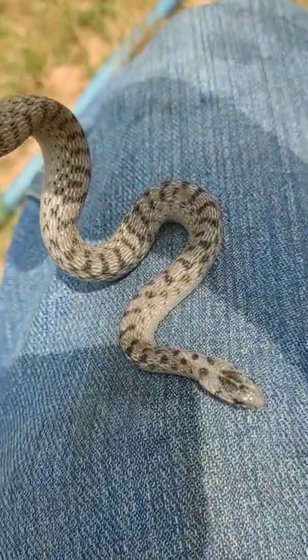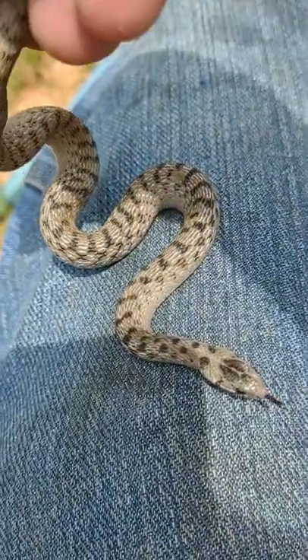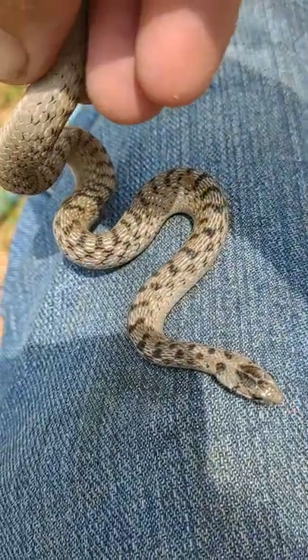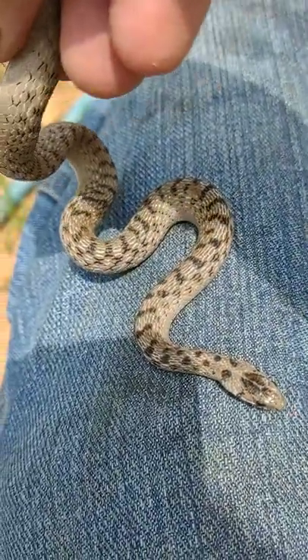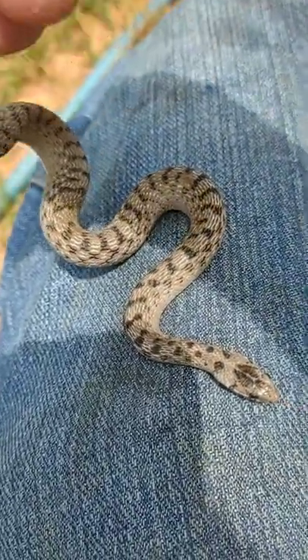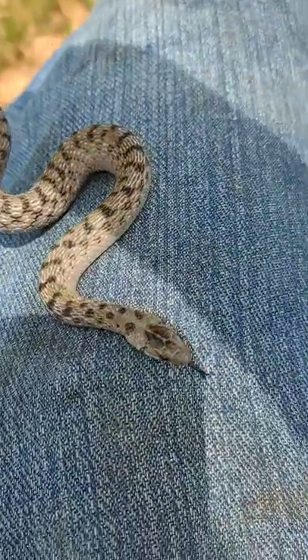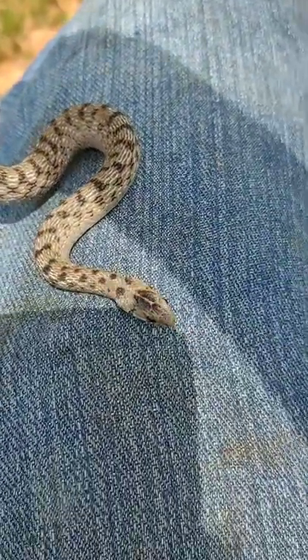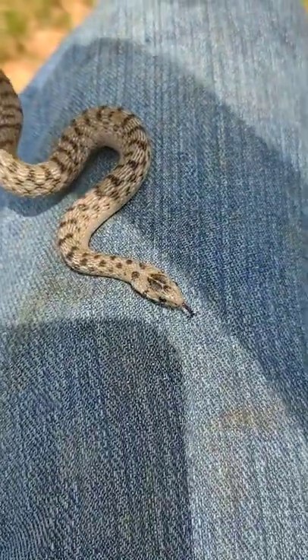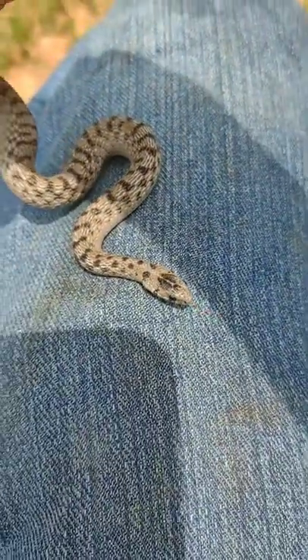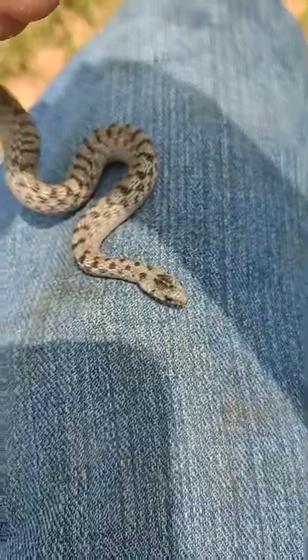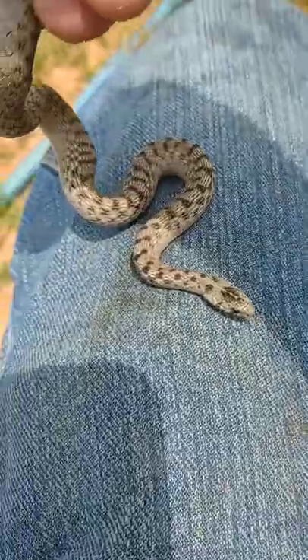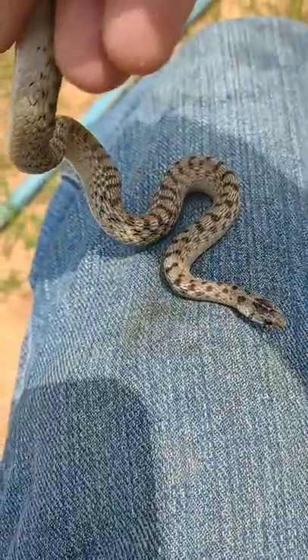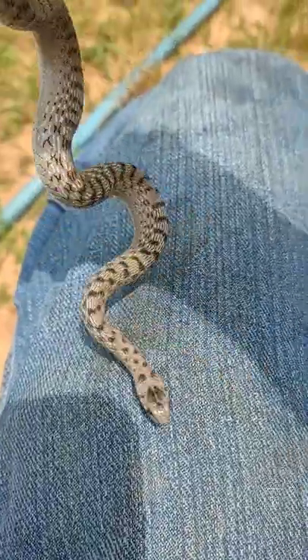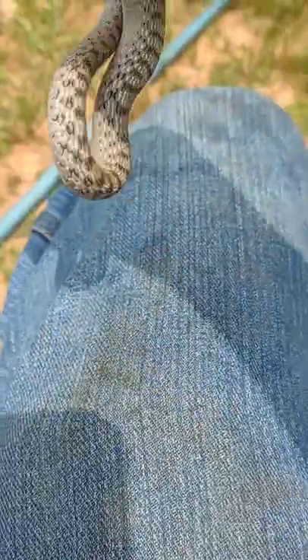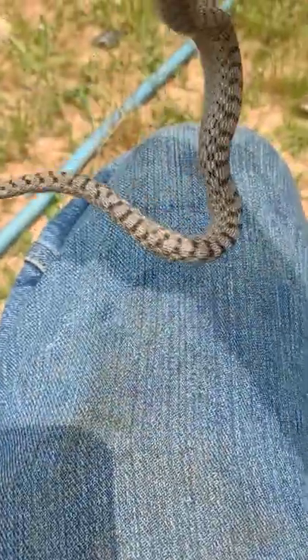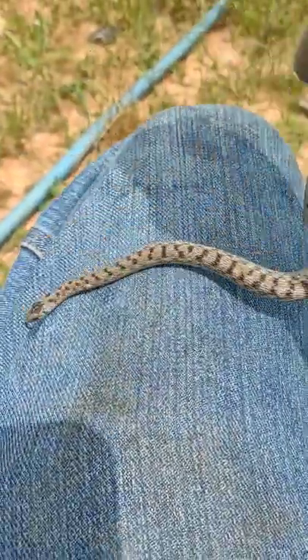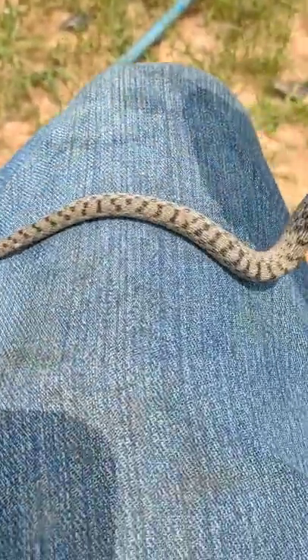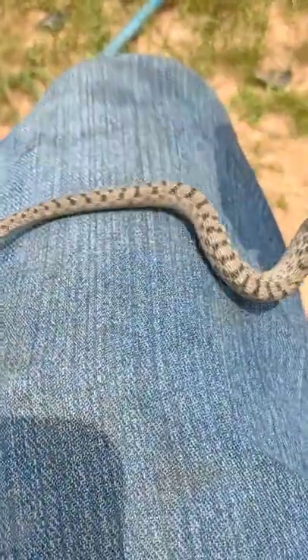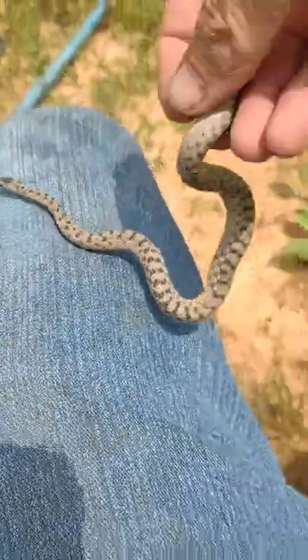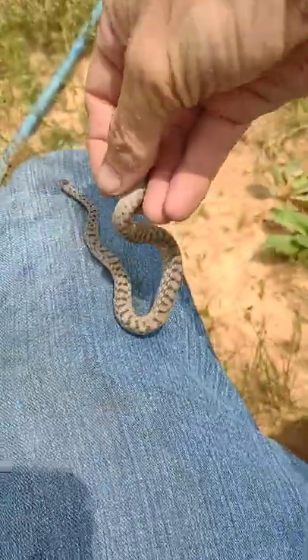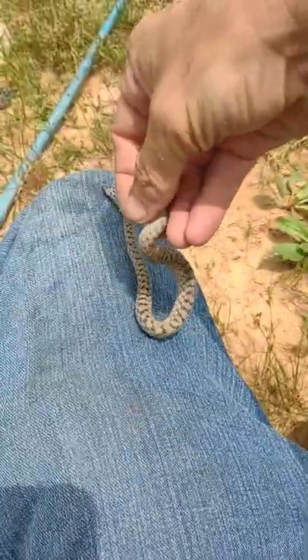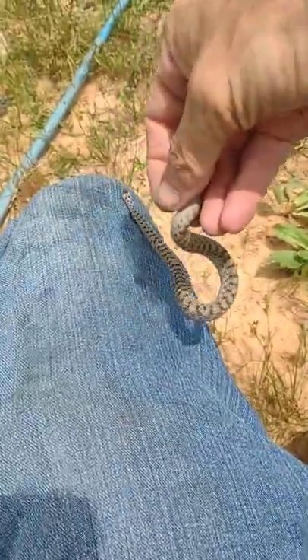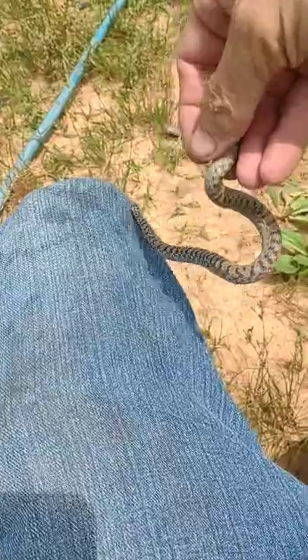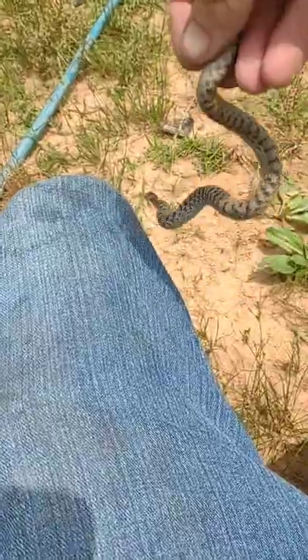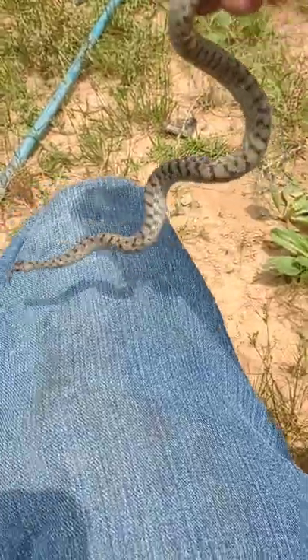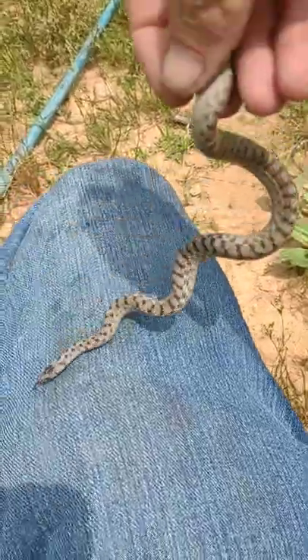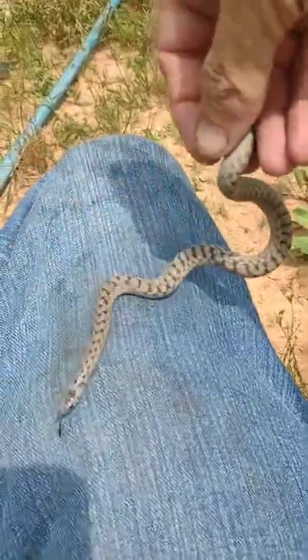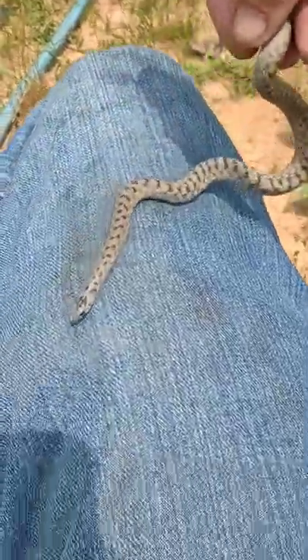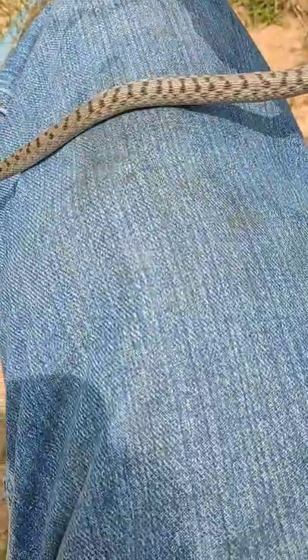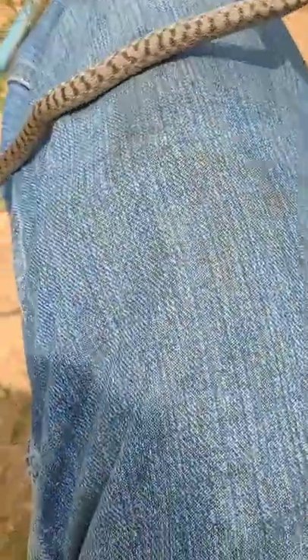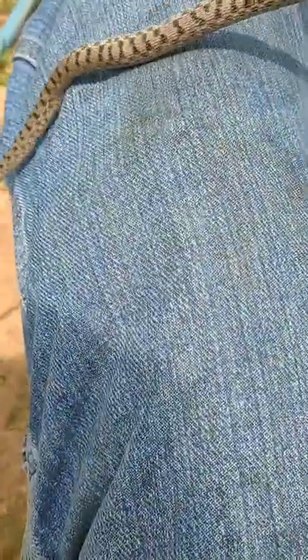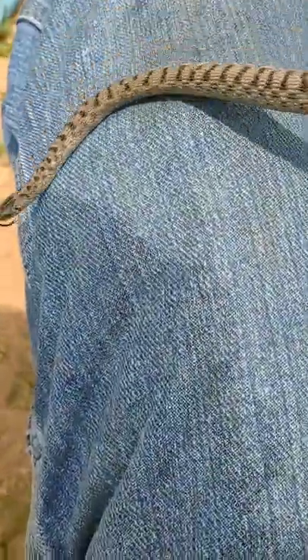Beautiful DK snake — probably one of the biggest ones I've ever seen. Pretty cool snake.